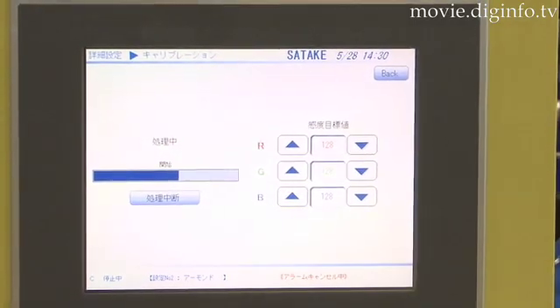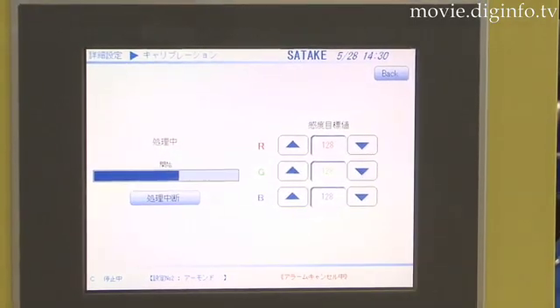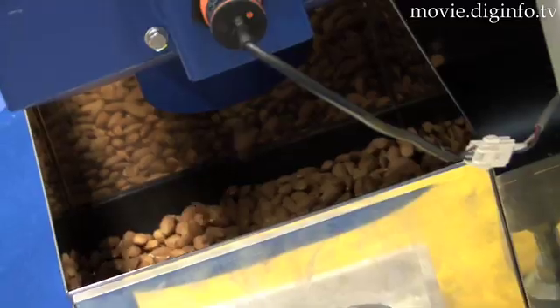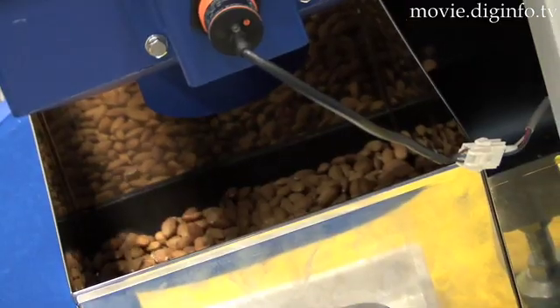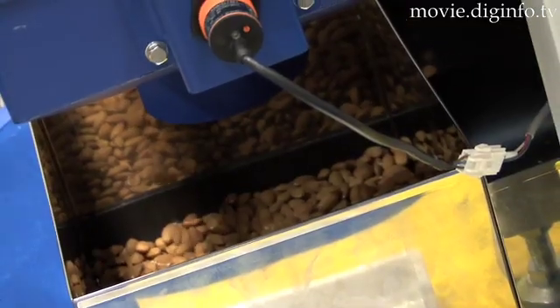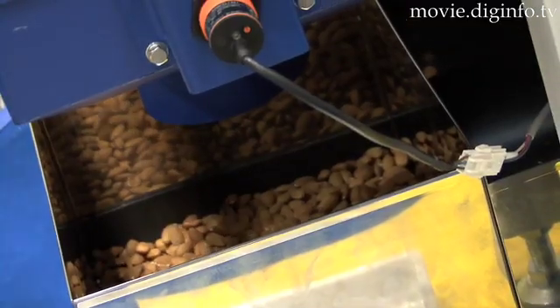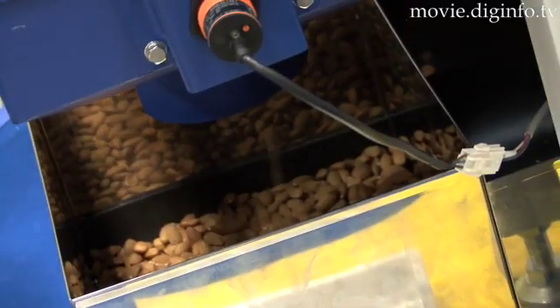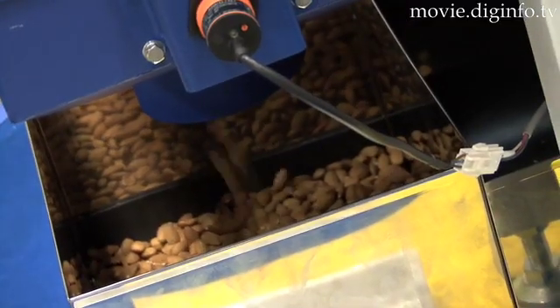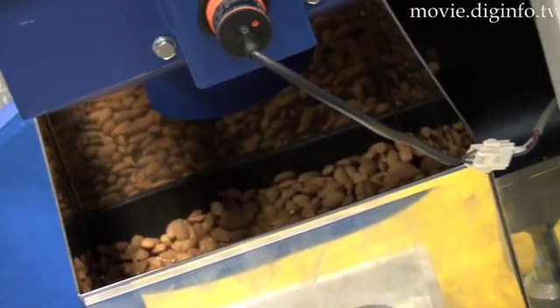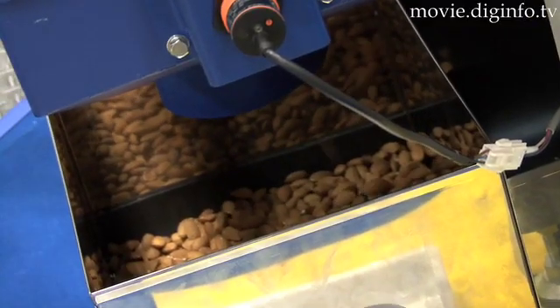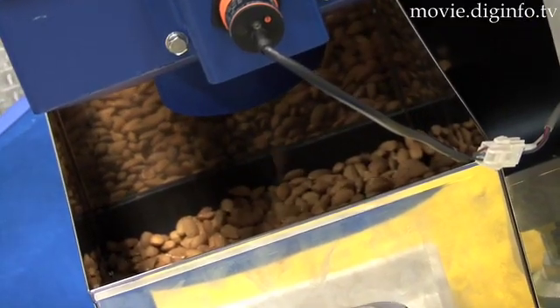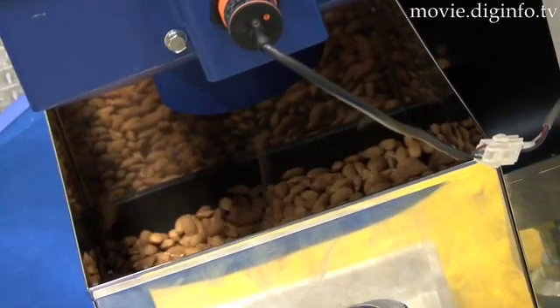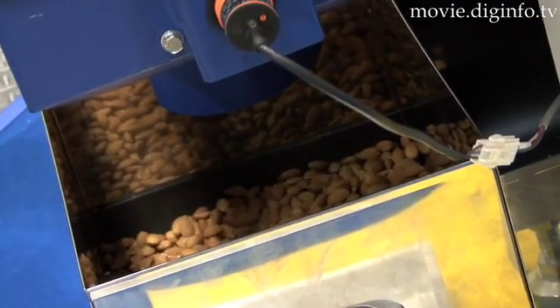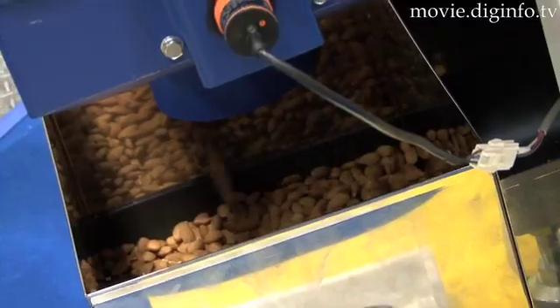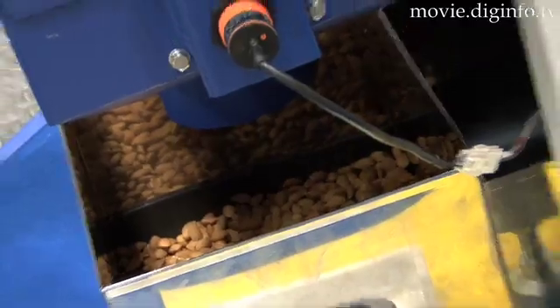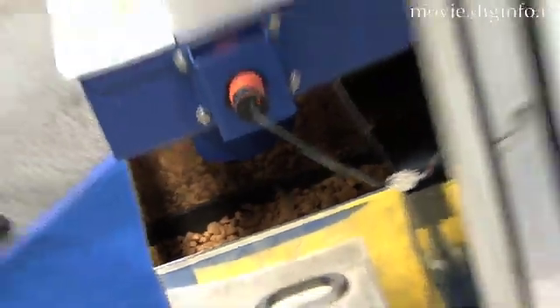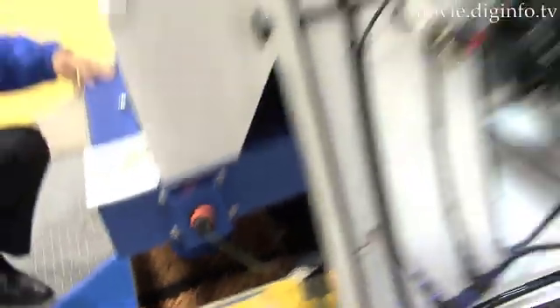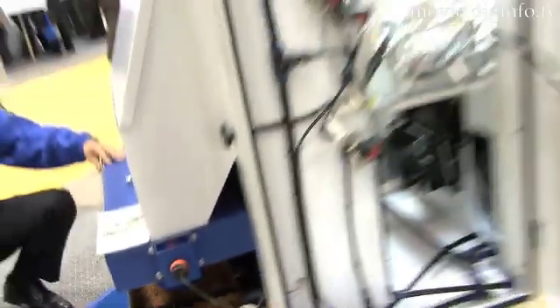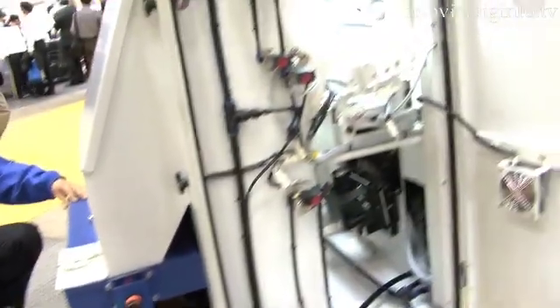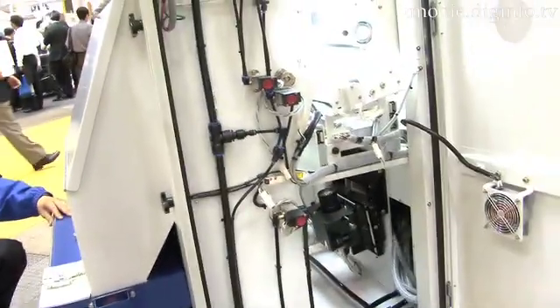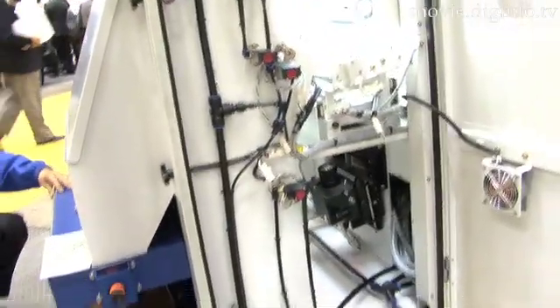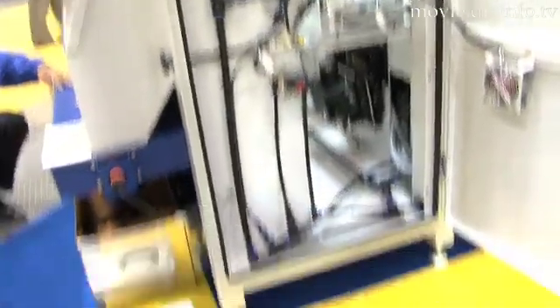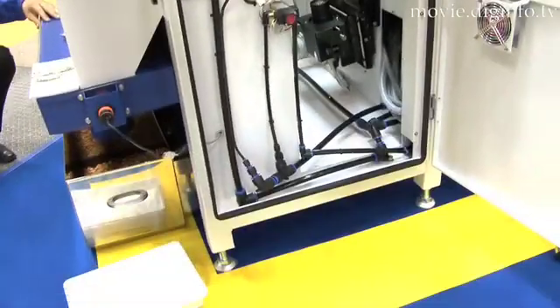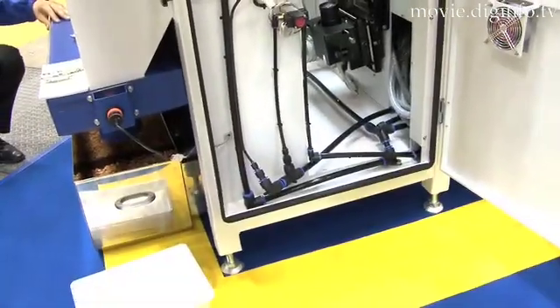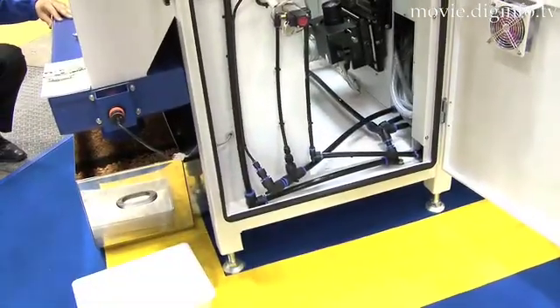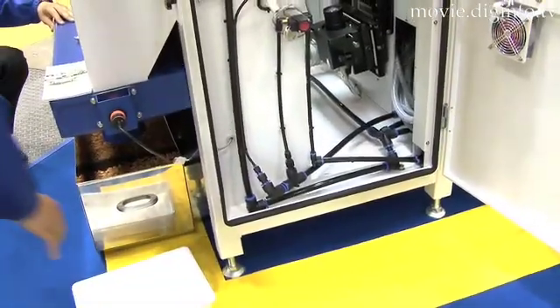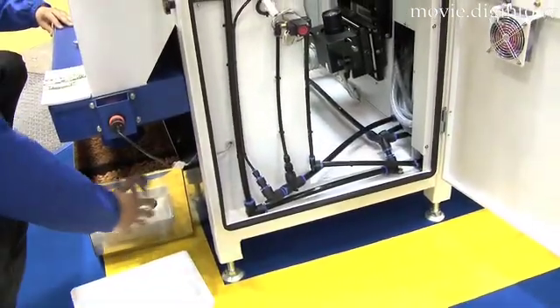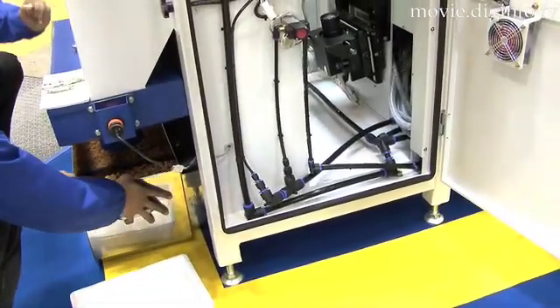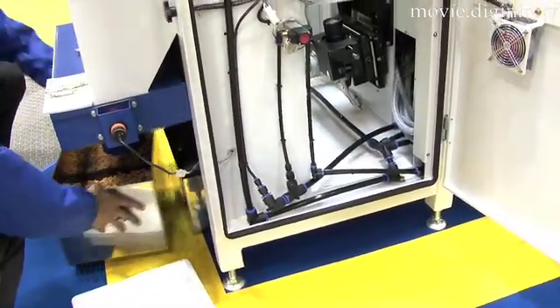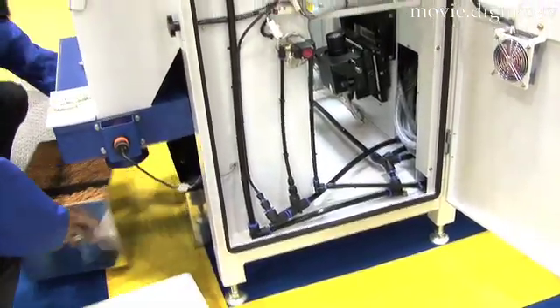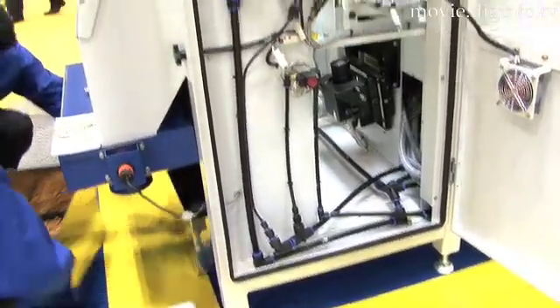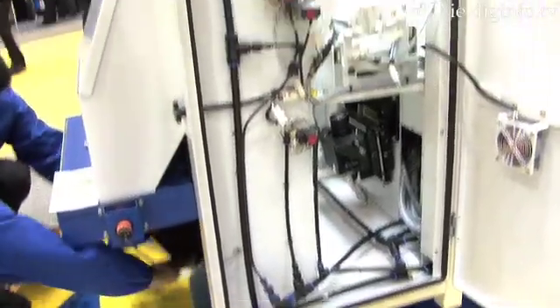In addition, even if the raw material changes, there is no need to make cumbersome changes to fluorescent lights, filters, or the conveyor belt.